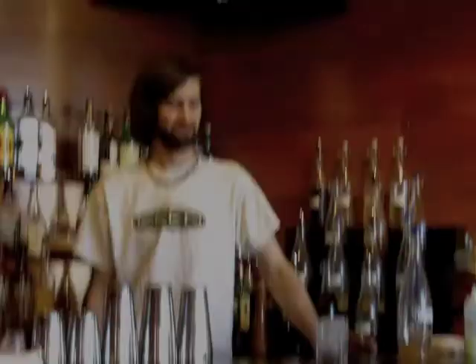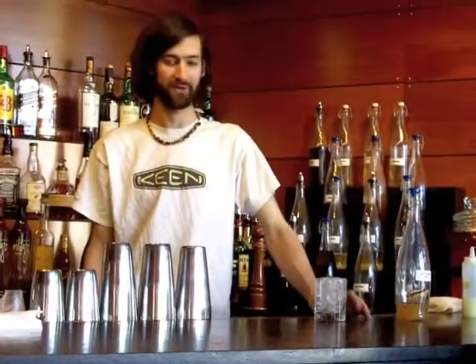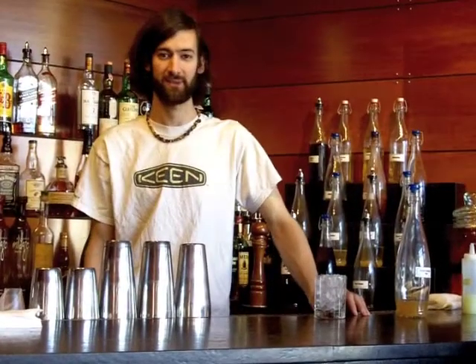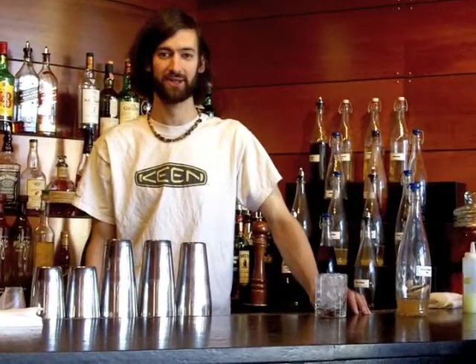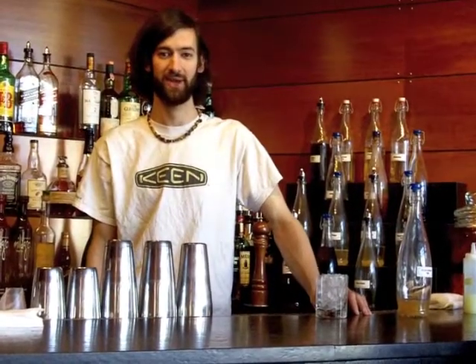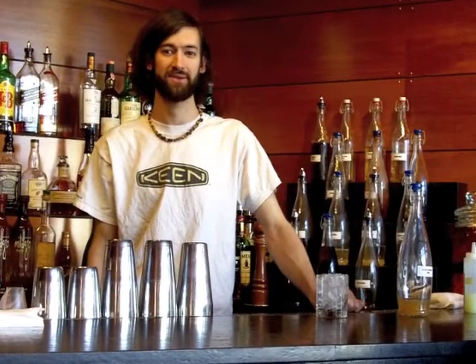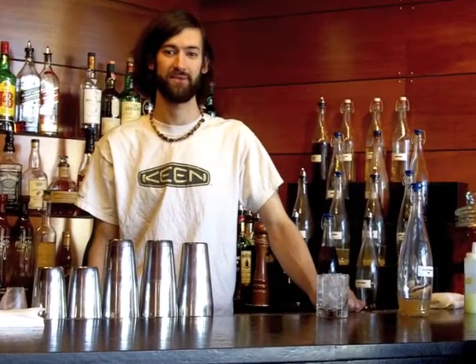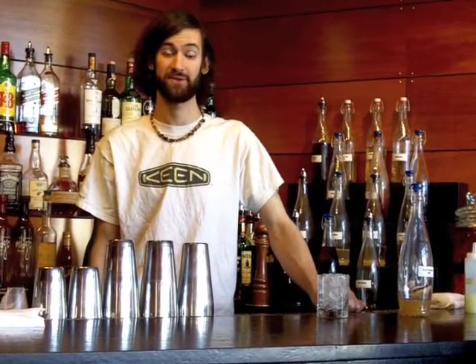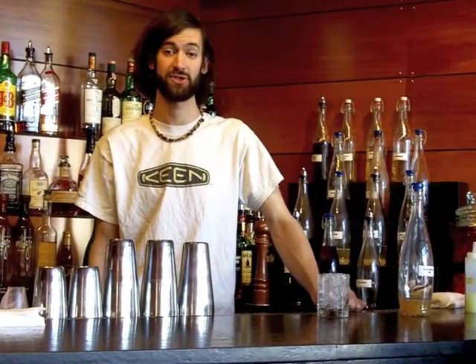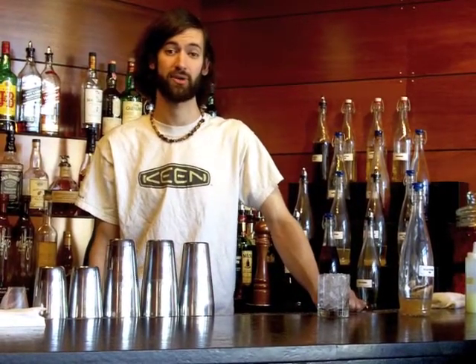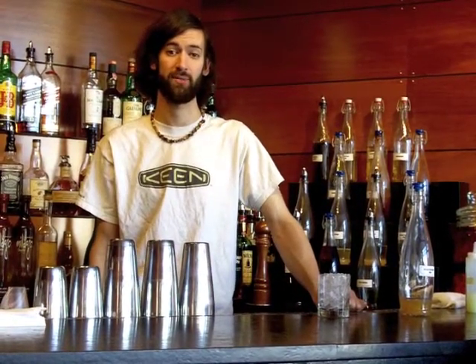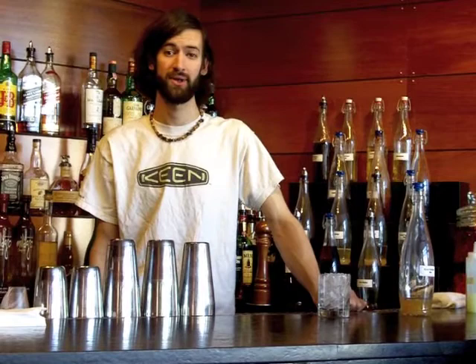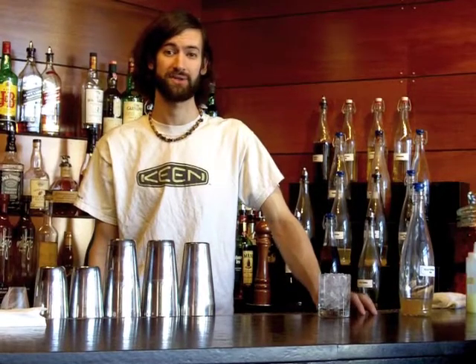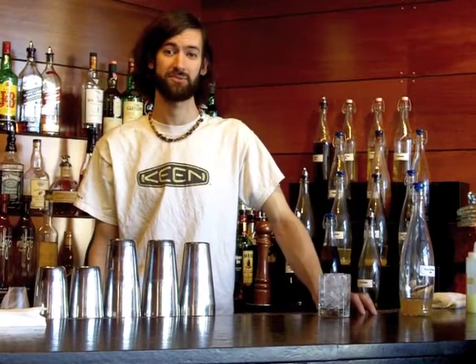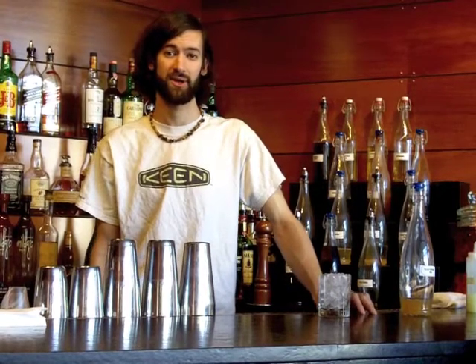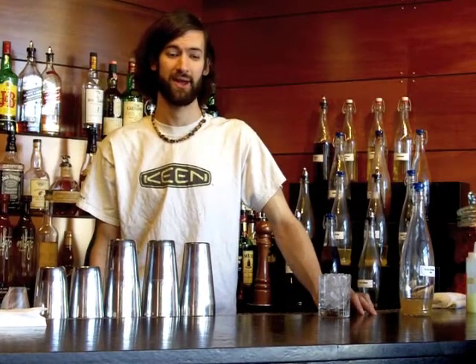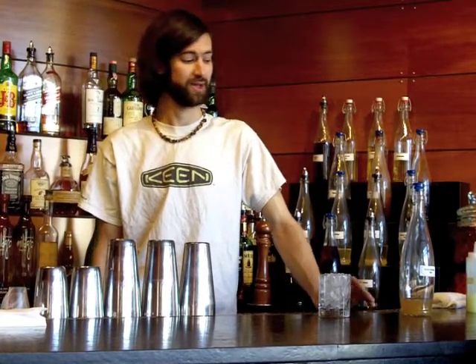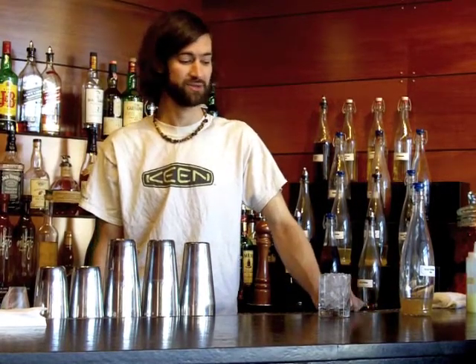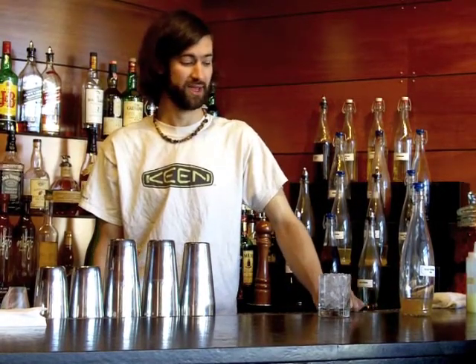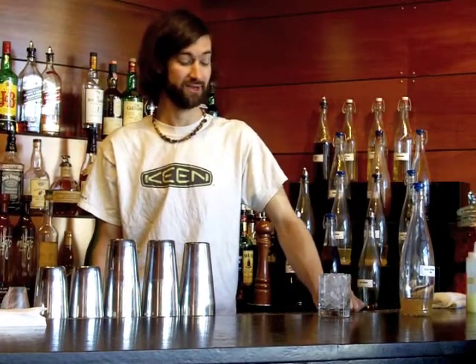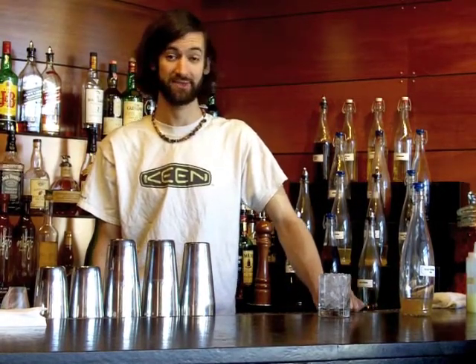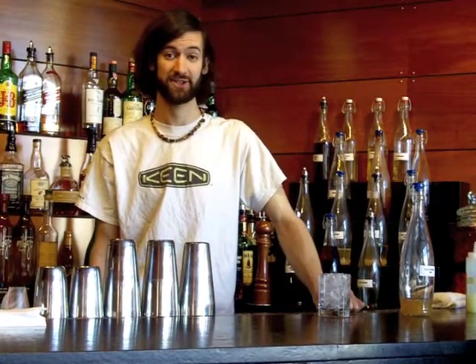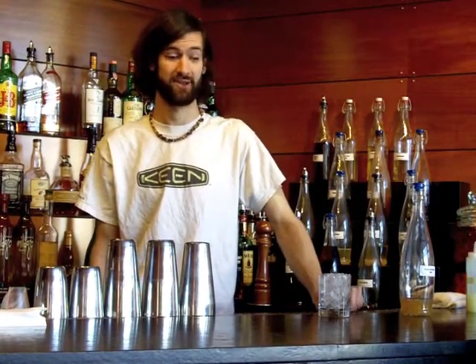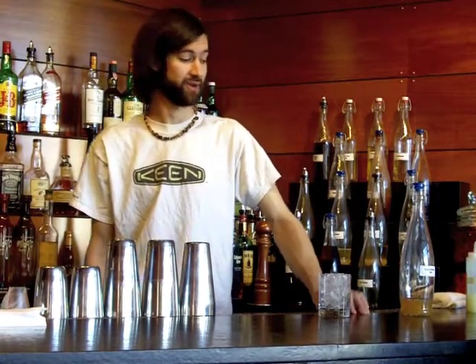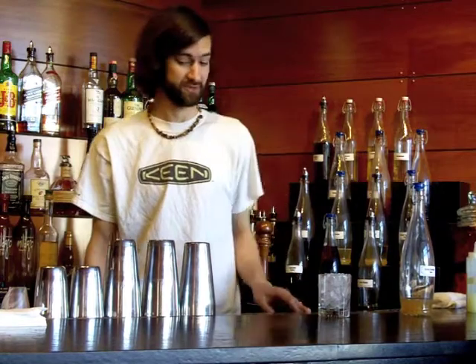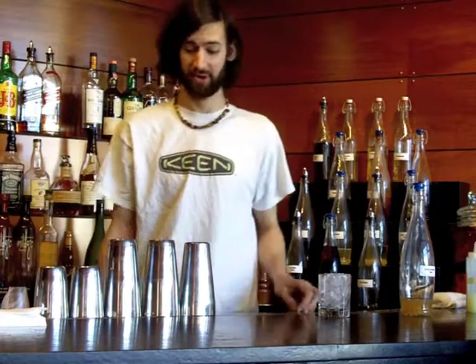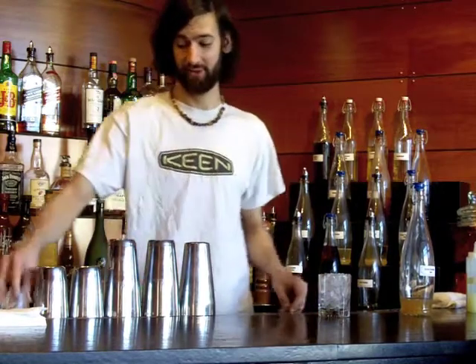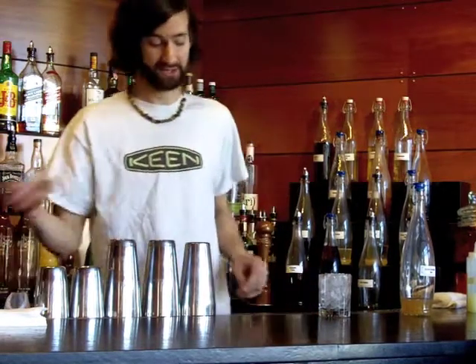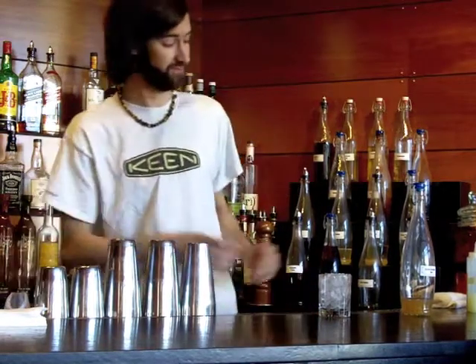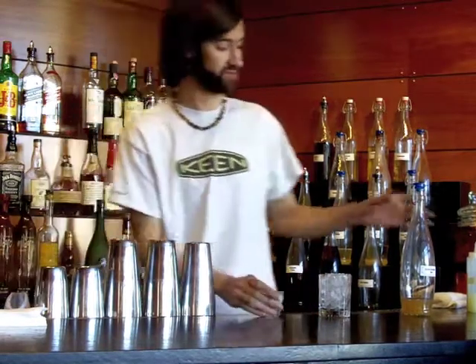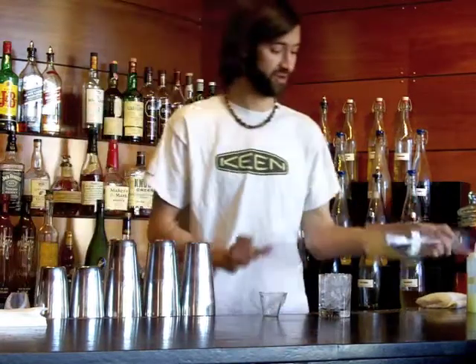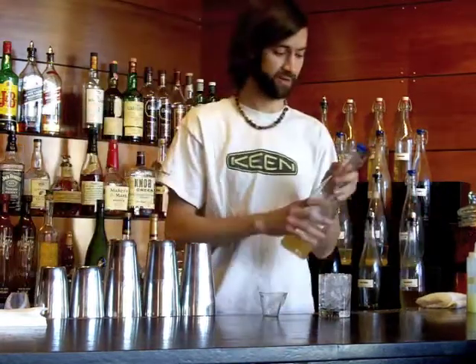A nice summer cocktail made with house-infused ginger cardamom rum, a little house ginger beer, and a little lime juice — nice and refreshing. First, we start off with an ounce and a half of our ginger cardamom rum.